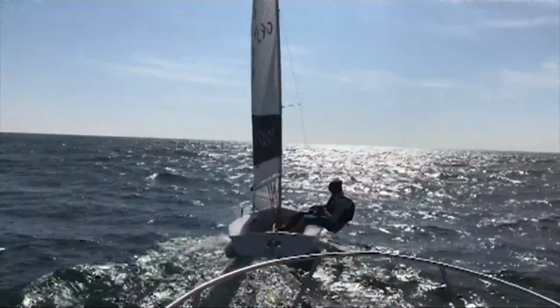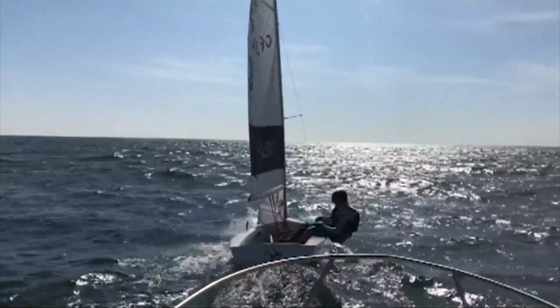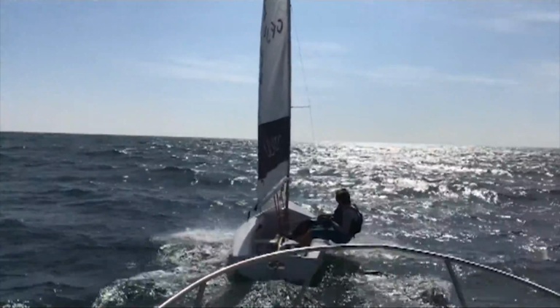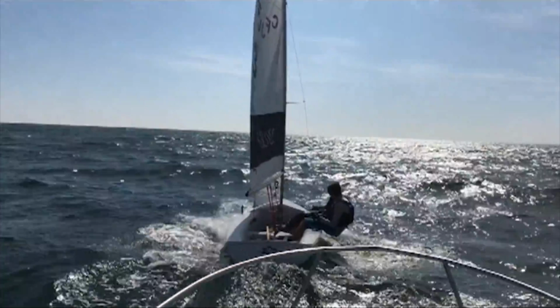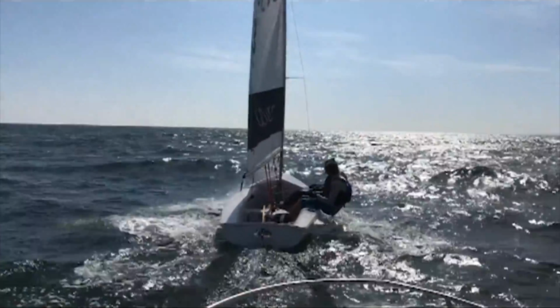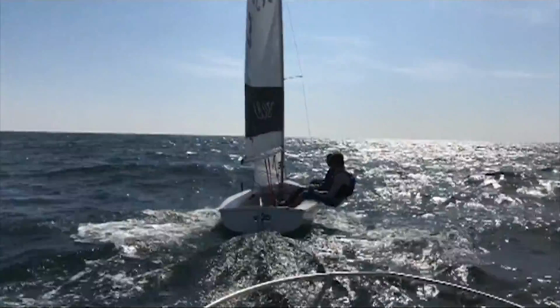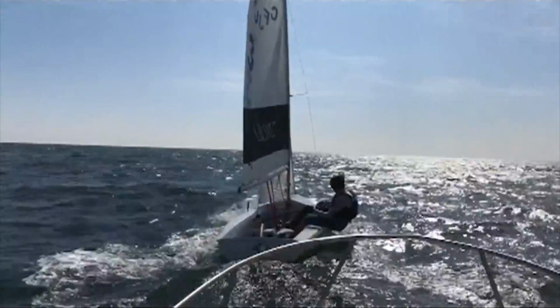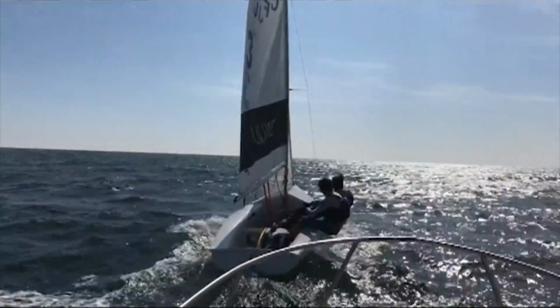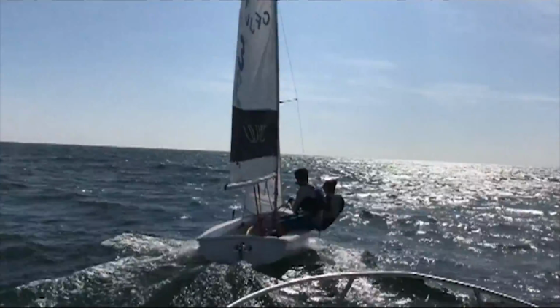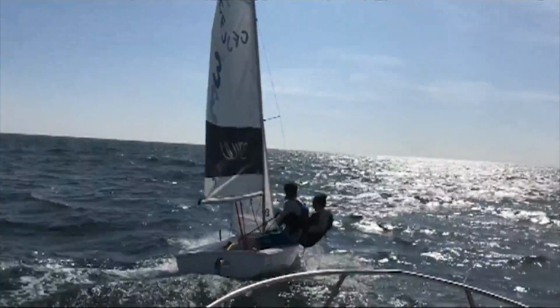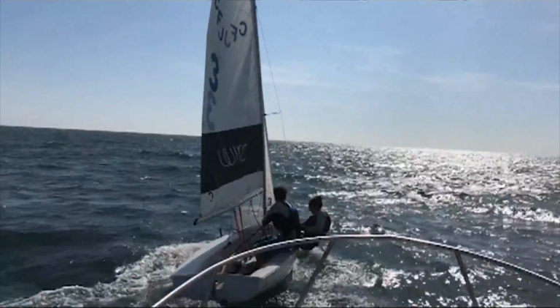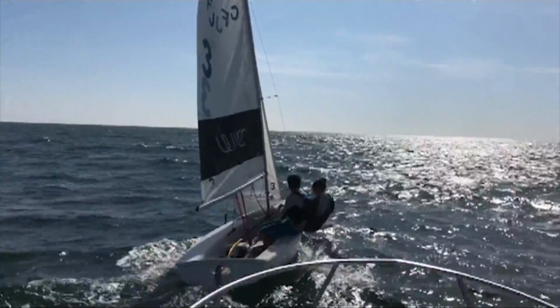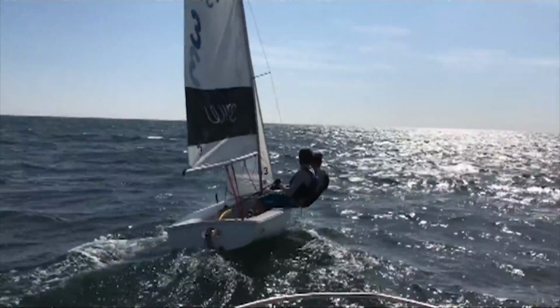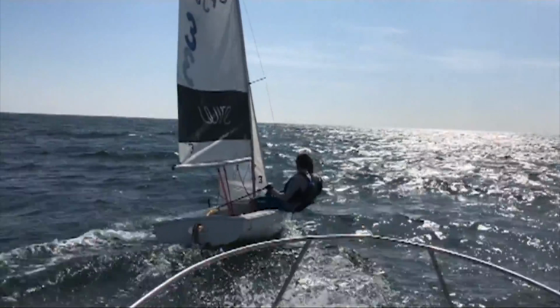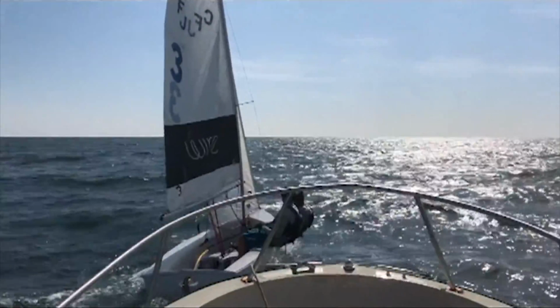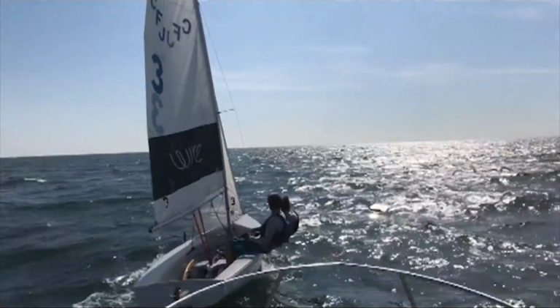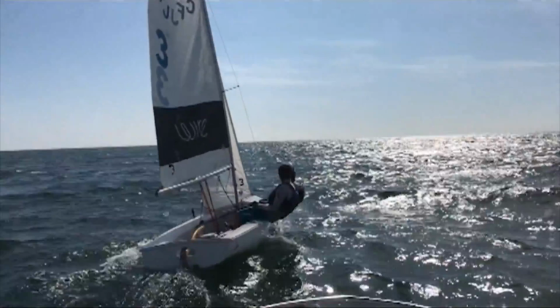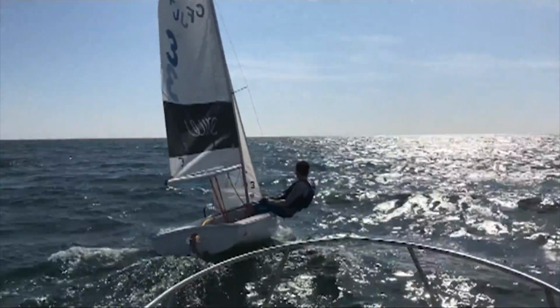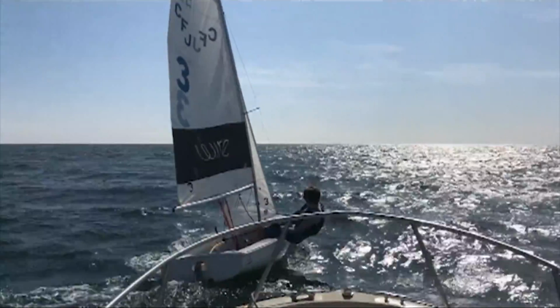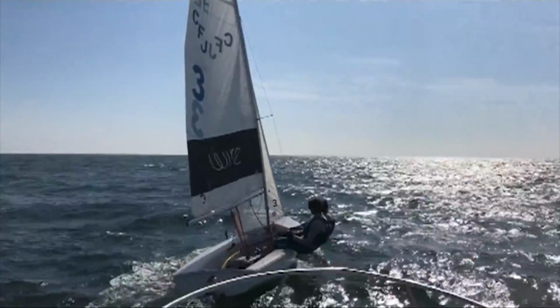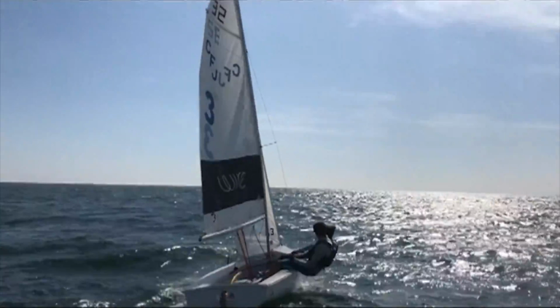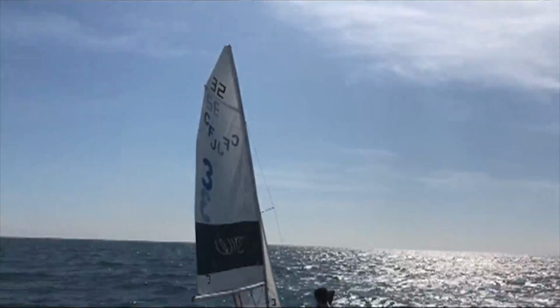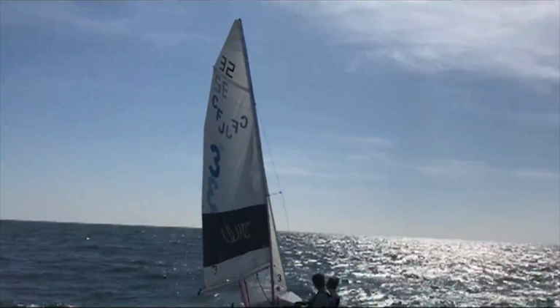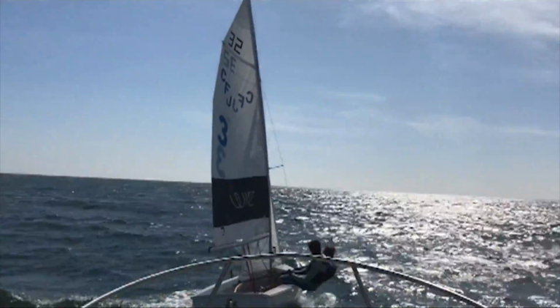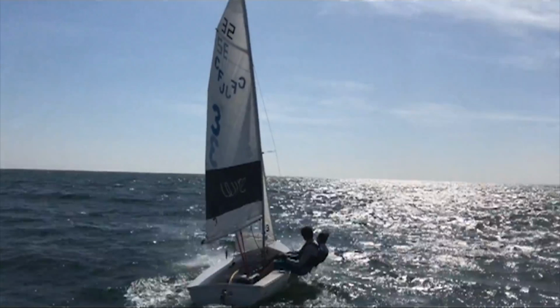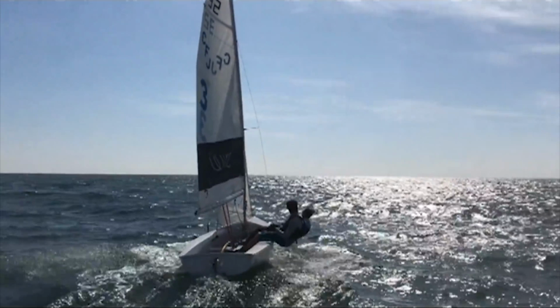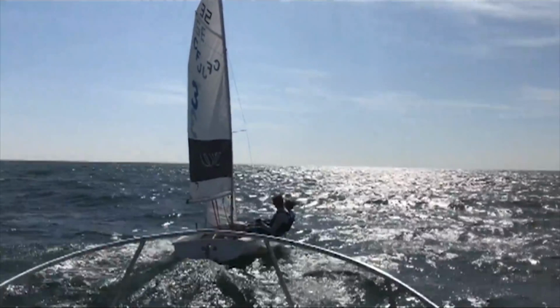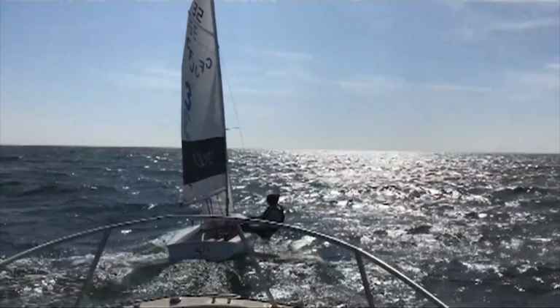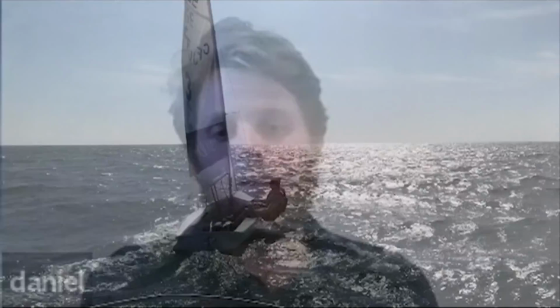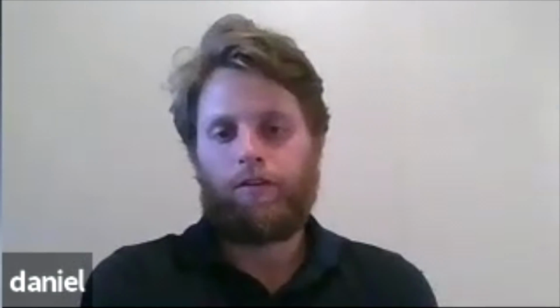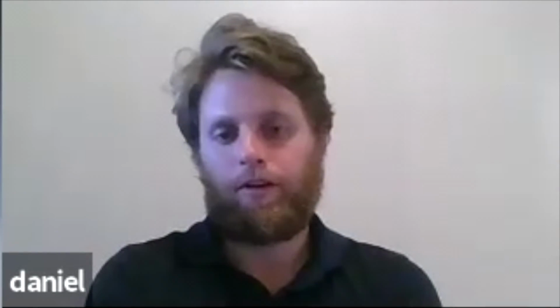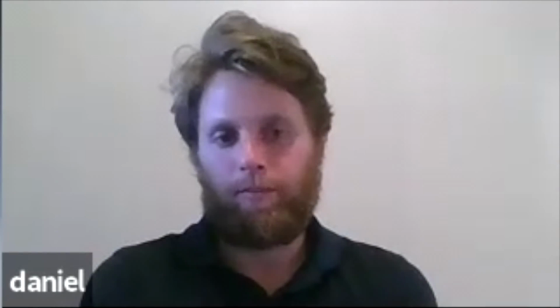Looking at the boat: great movement, really stable, looks fast. If you can see the telltales, I bet they're streaming pretty much all the time. So that's what we're looking for in the boat.